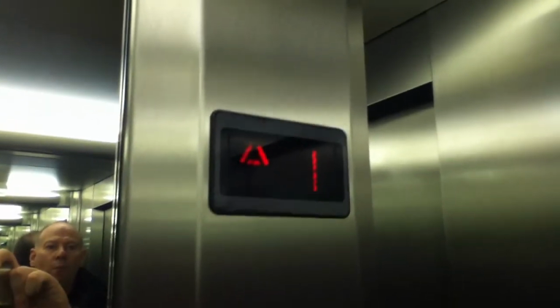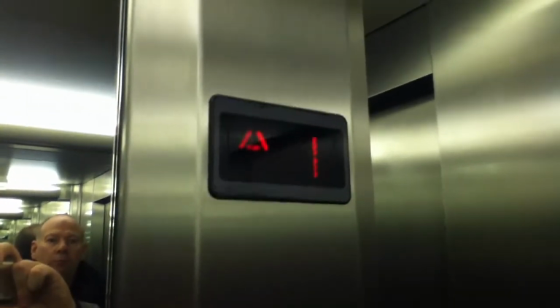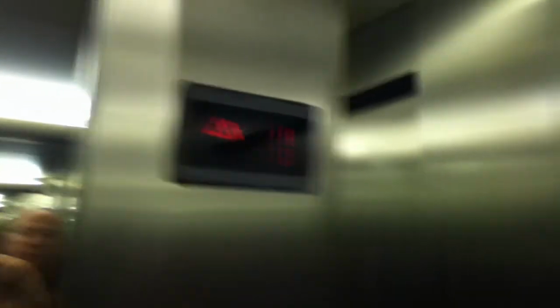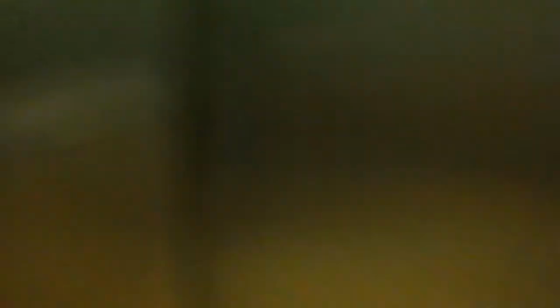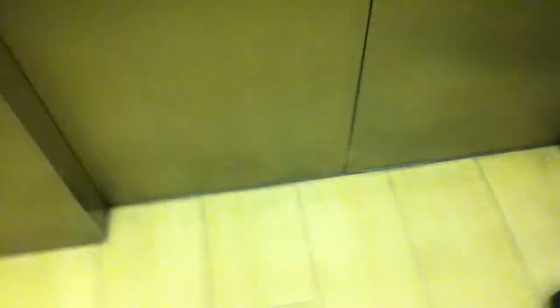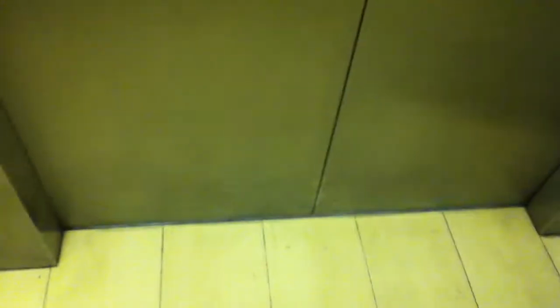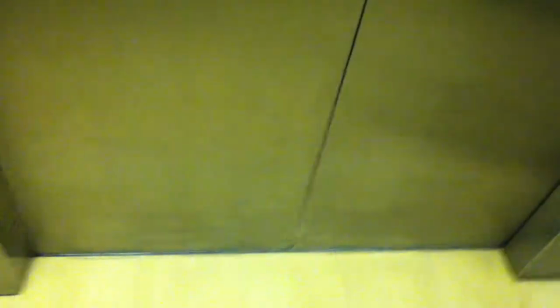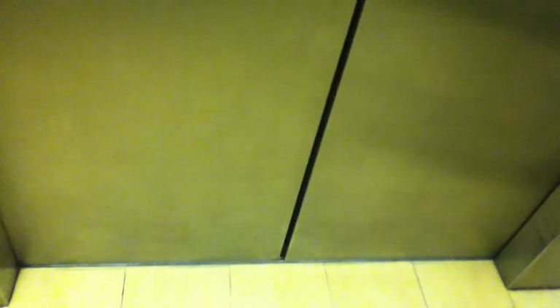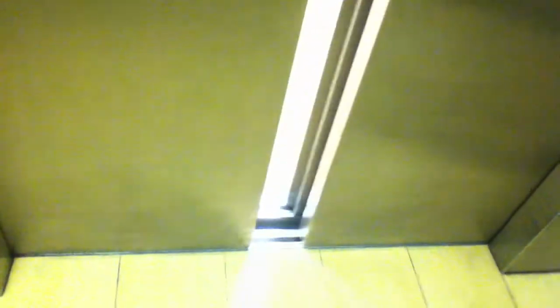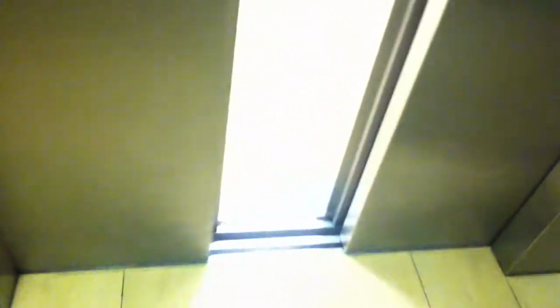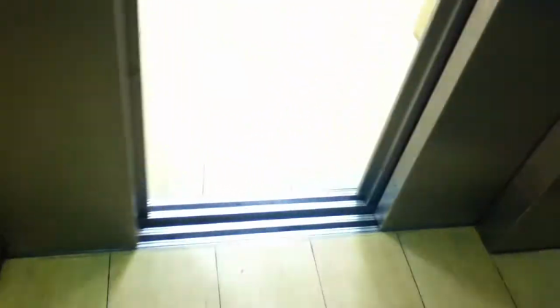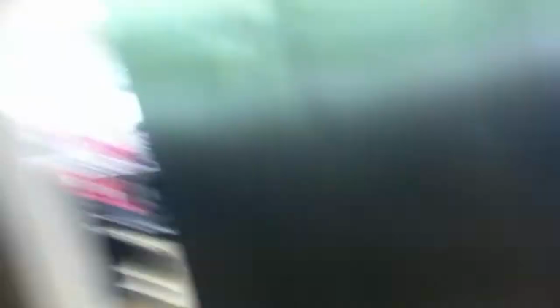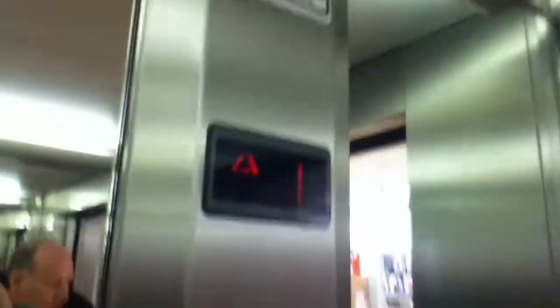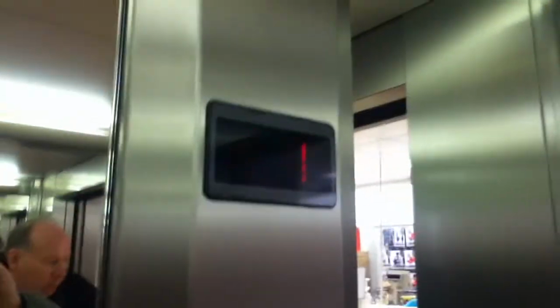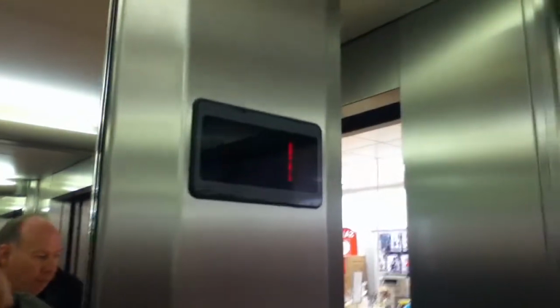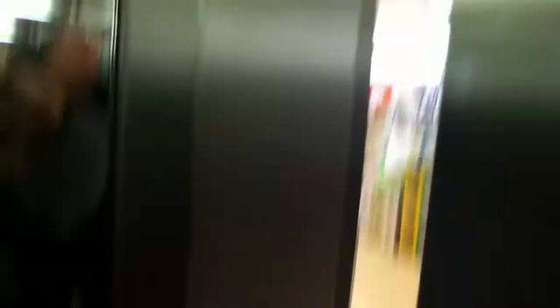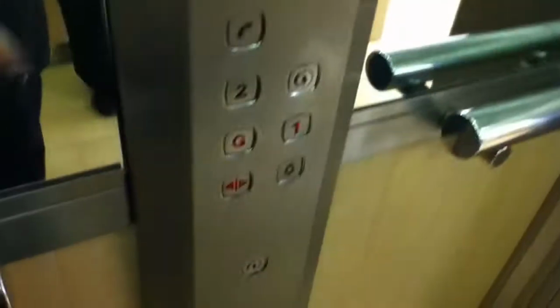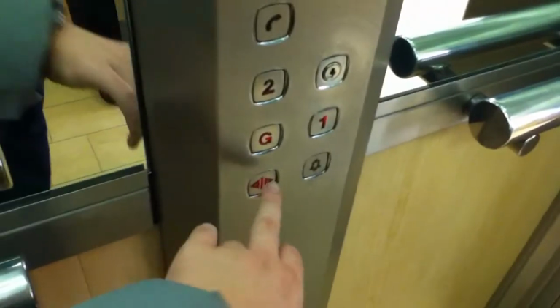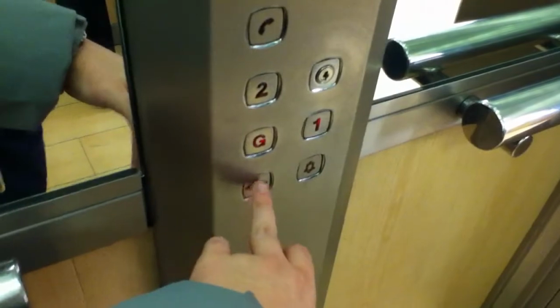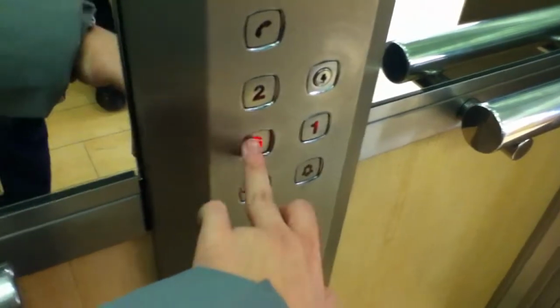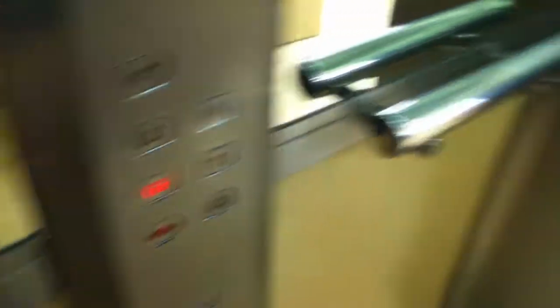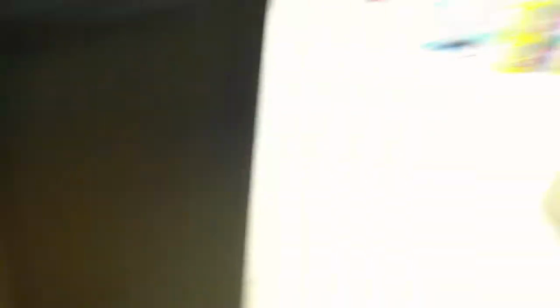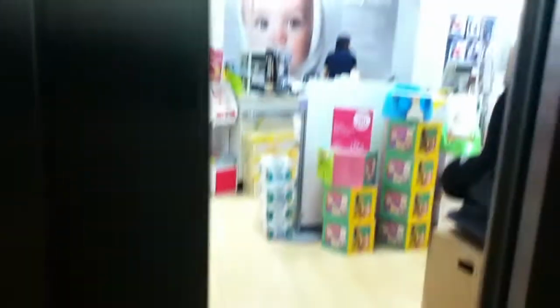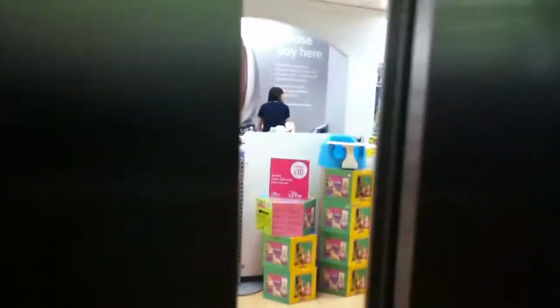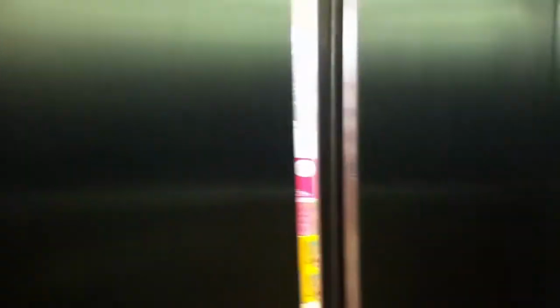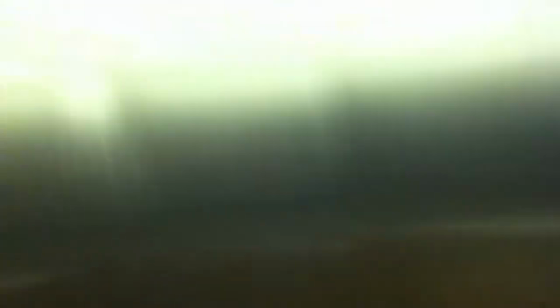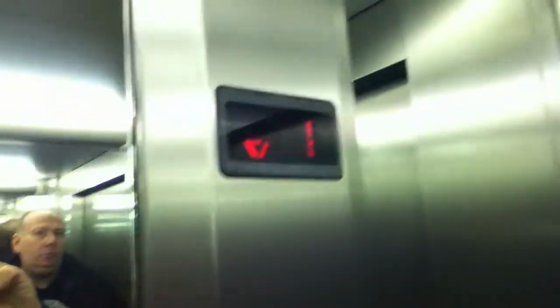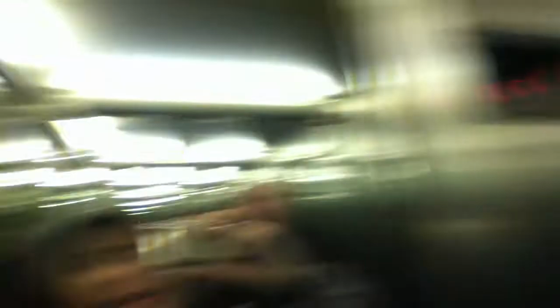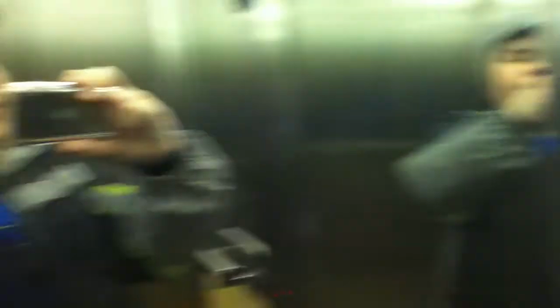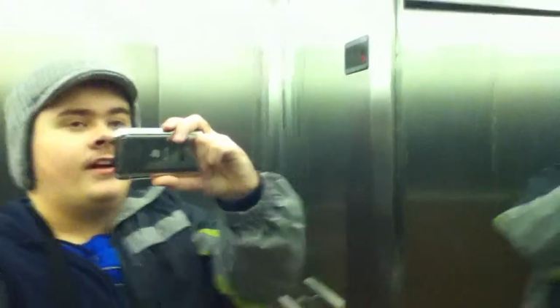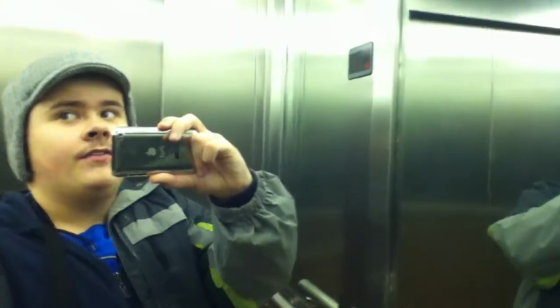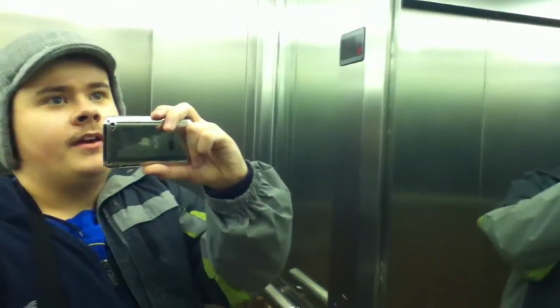Here we are at one — watch it level. Classic standard level. Let's go back down to G, door cab view. Close the light, push button — I like that. So yeah, nice cab view.